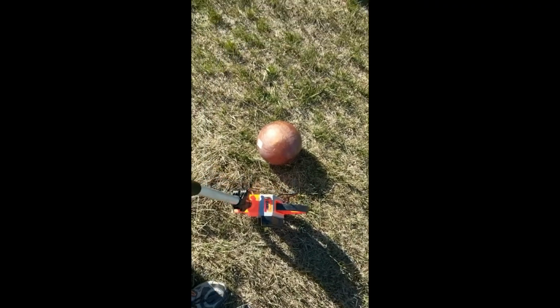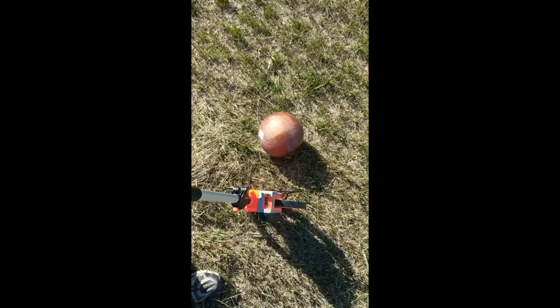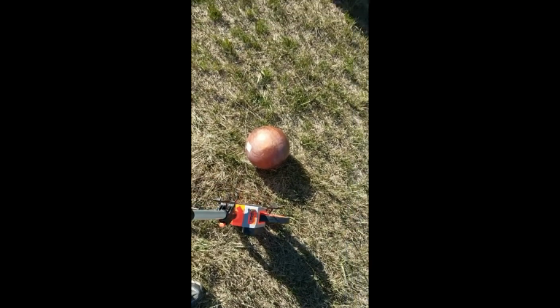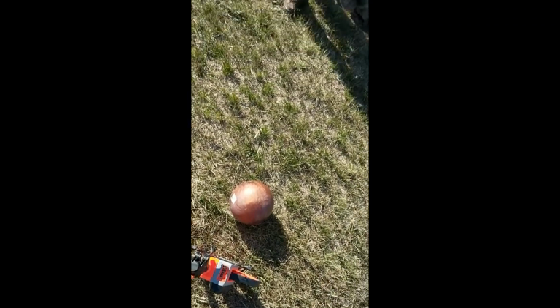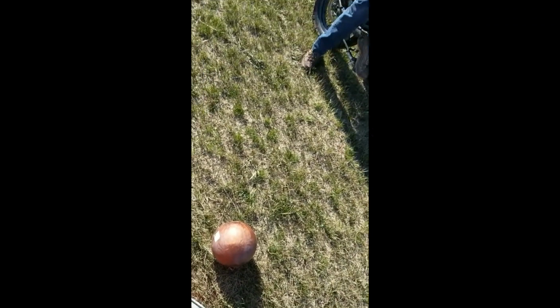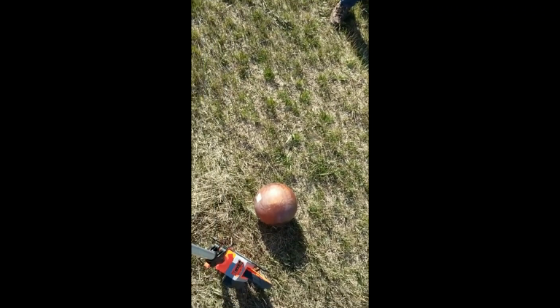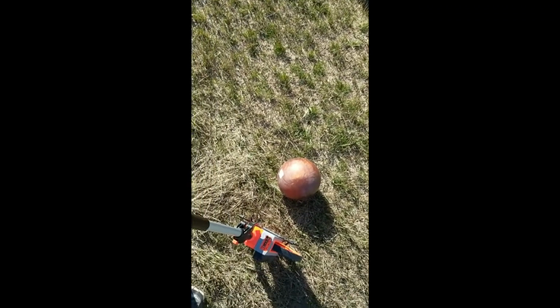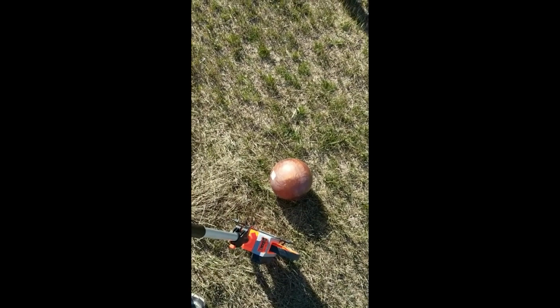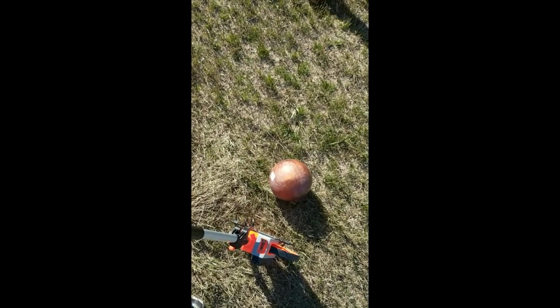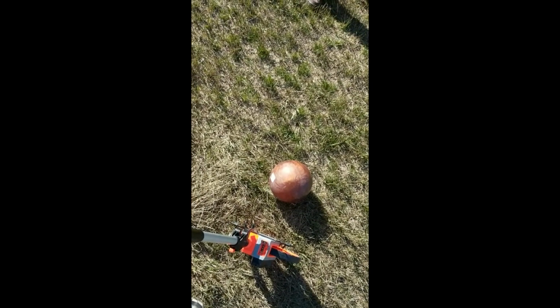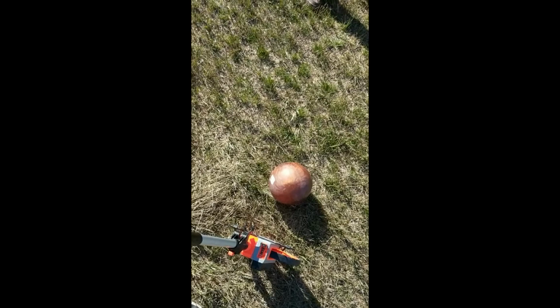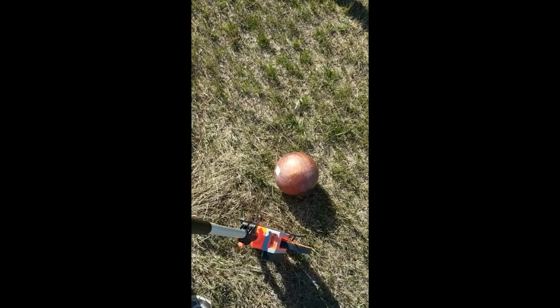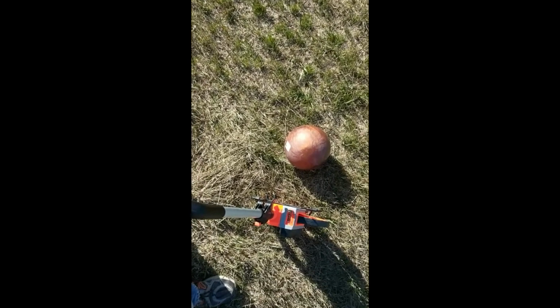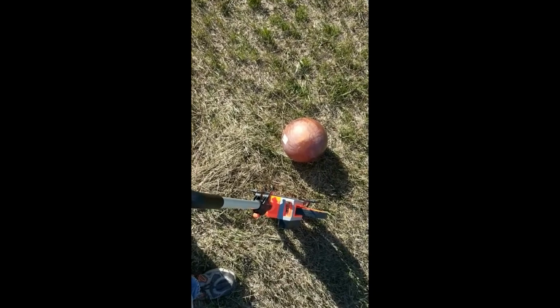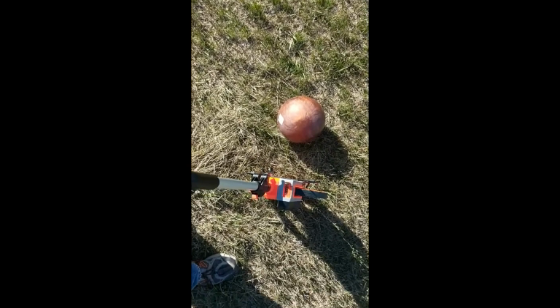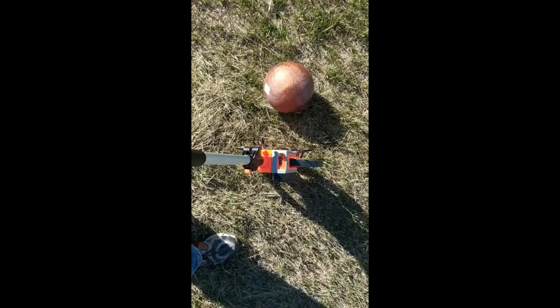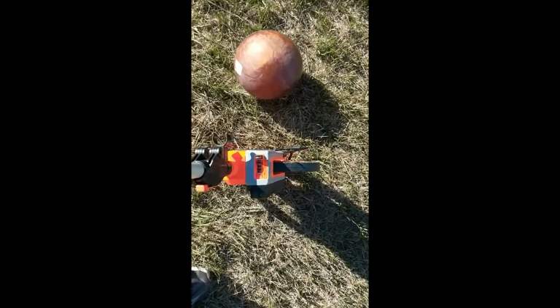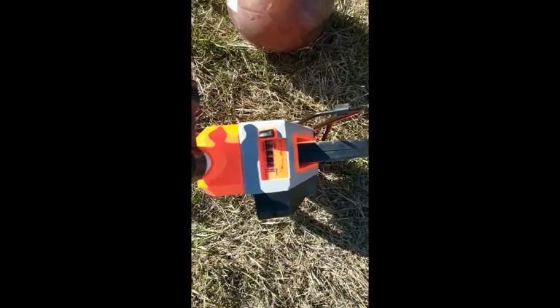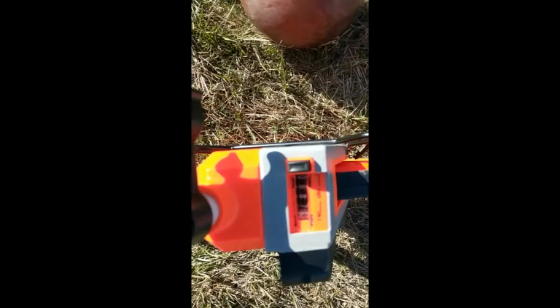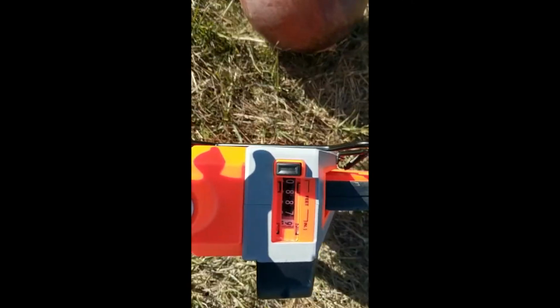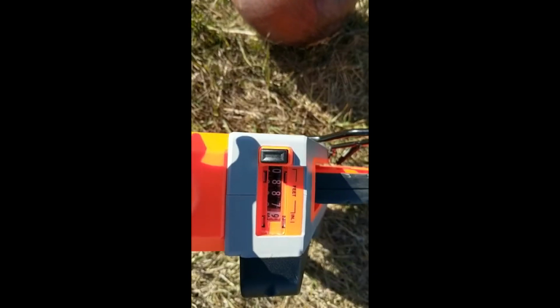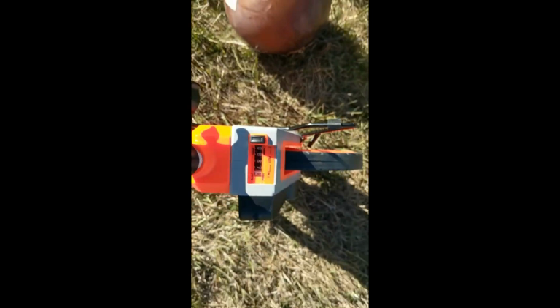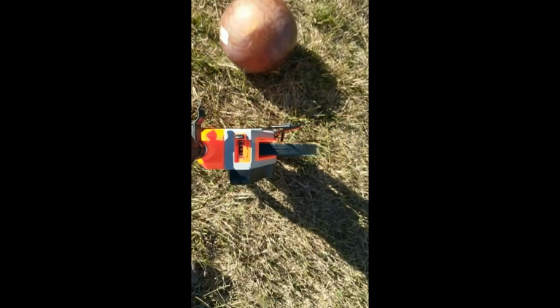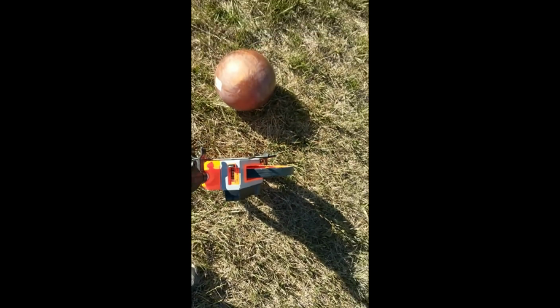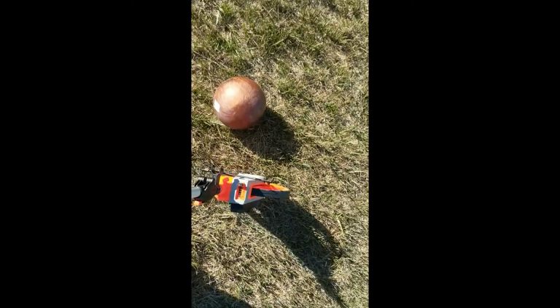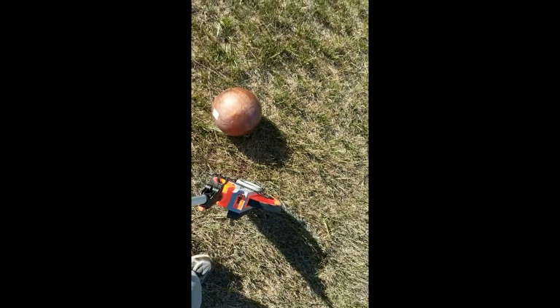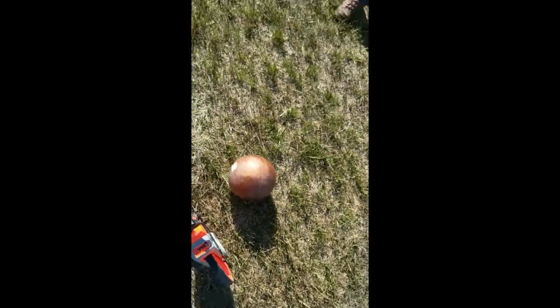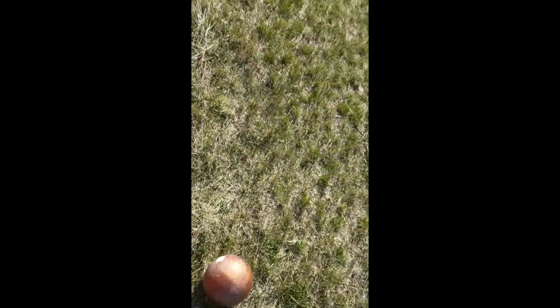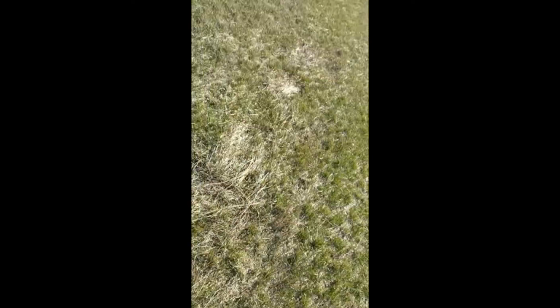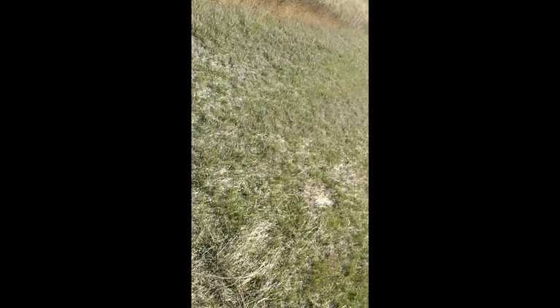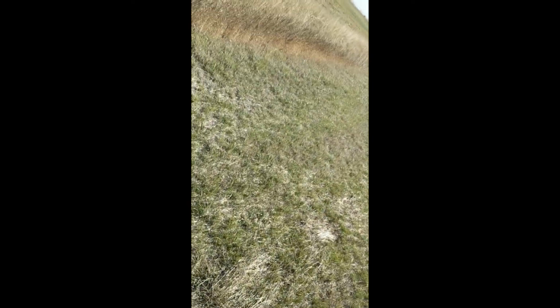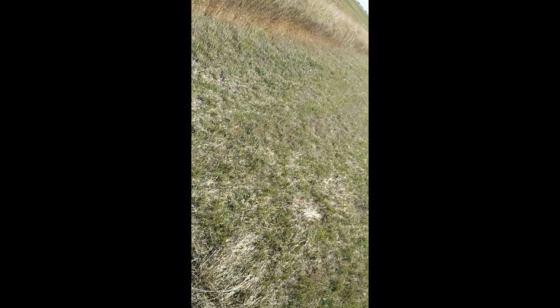Okay, so this was 1,350 pounds, right? Yeah. Bowling ball — 887. But it rolled a ways, we can't find the impact.